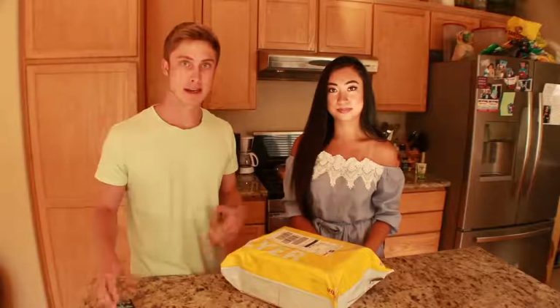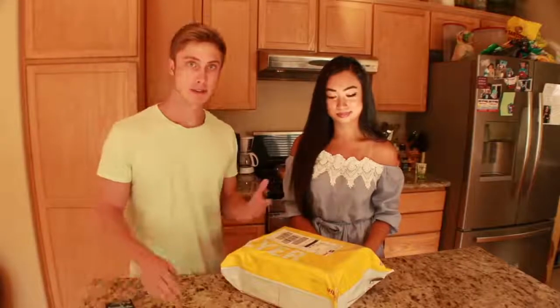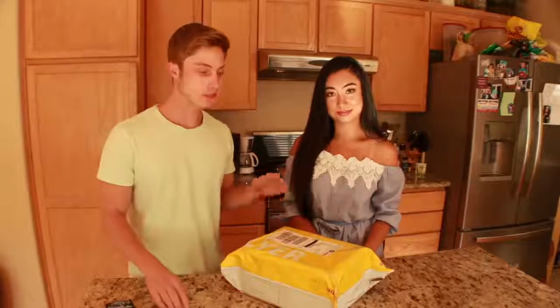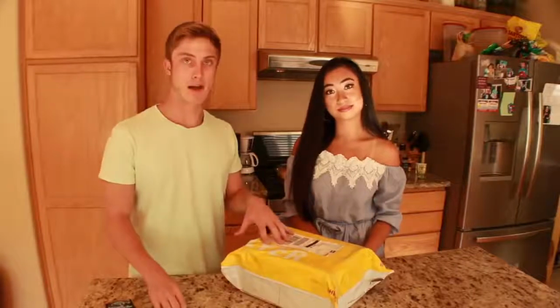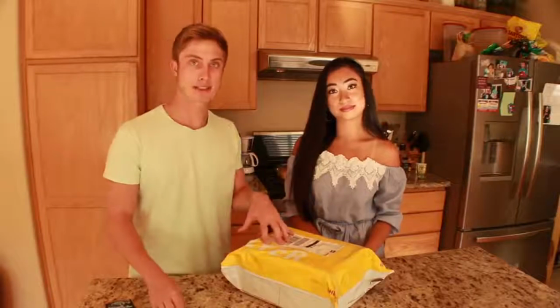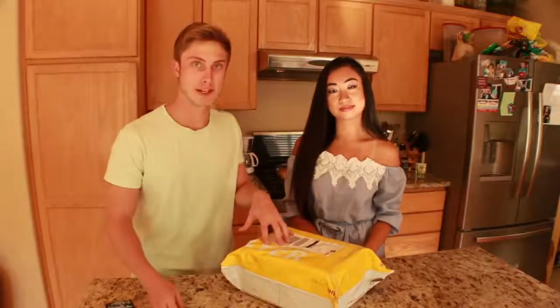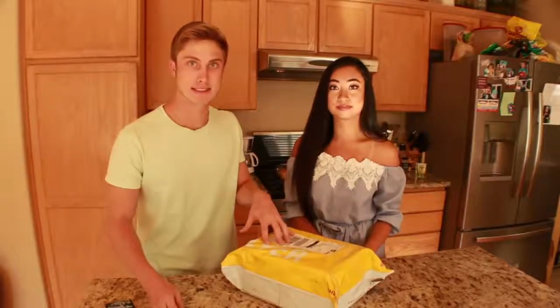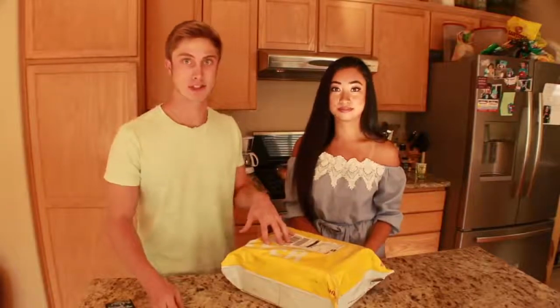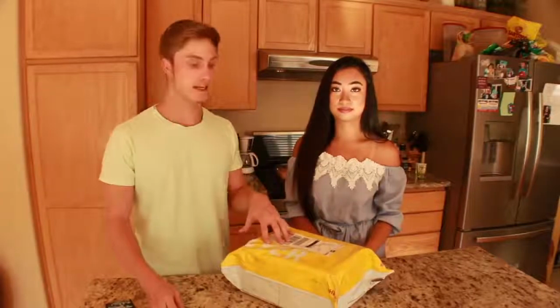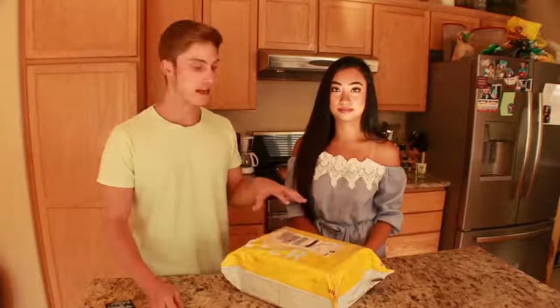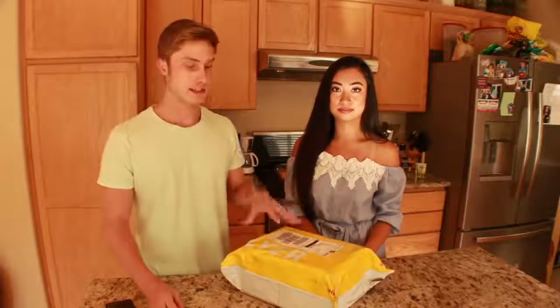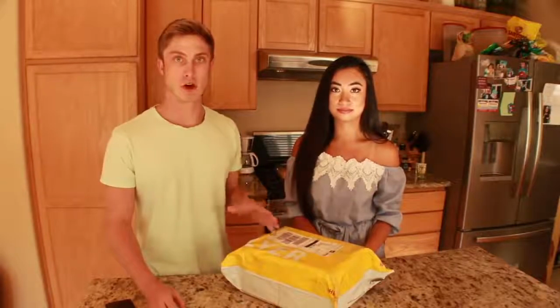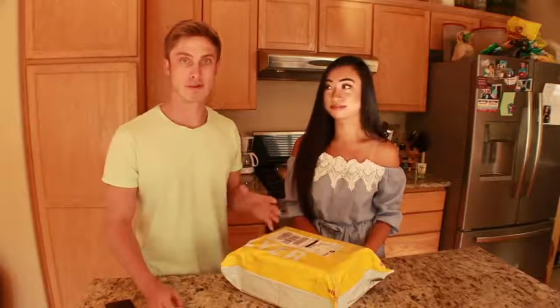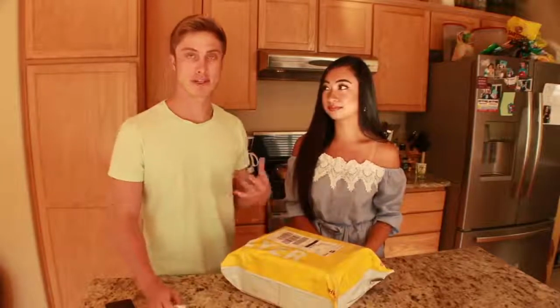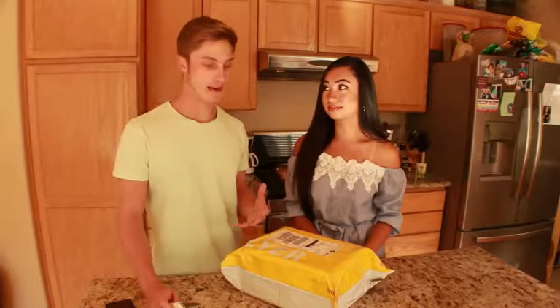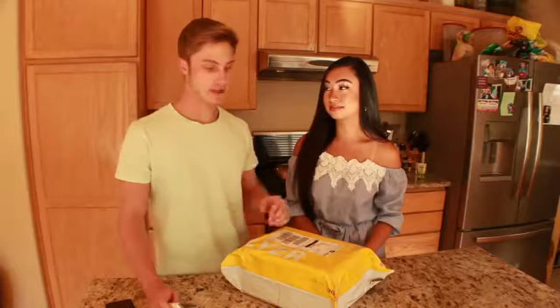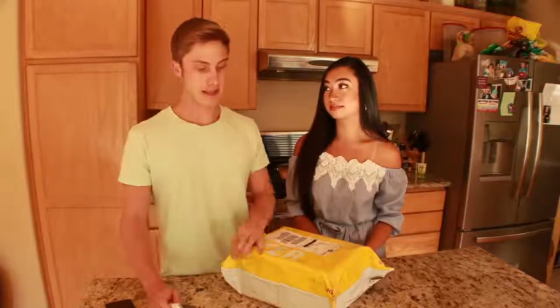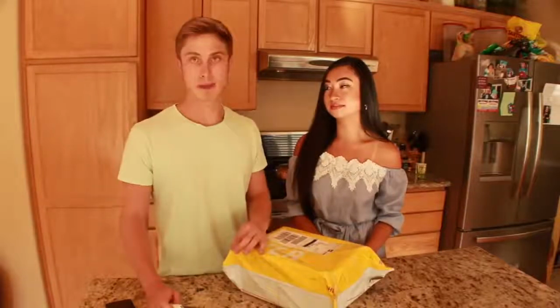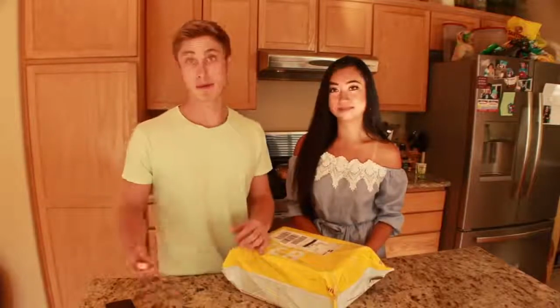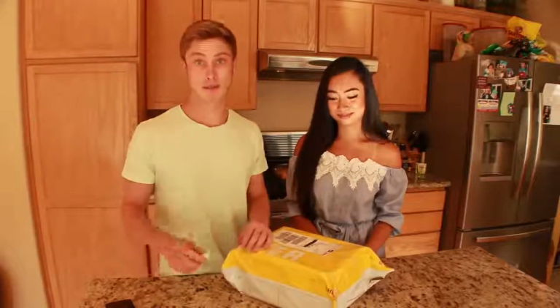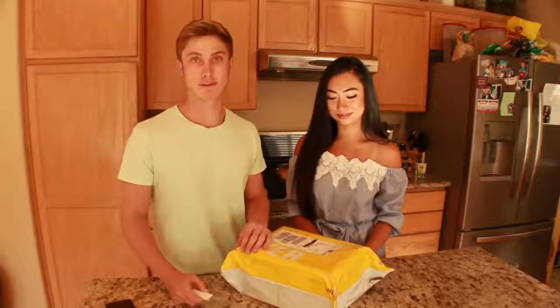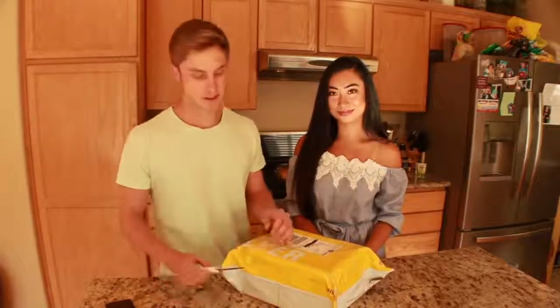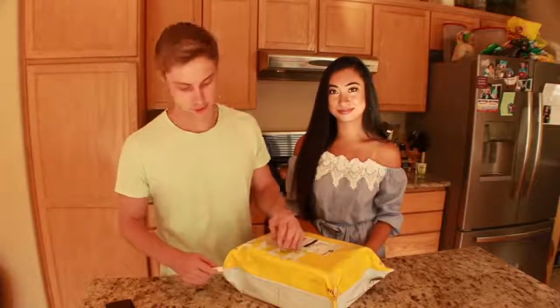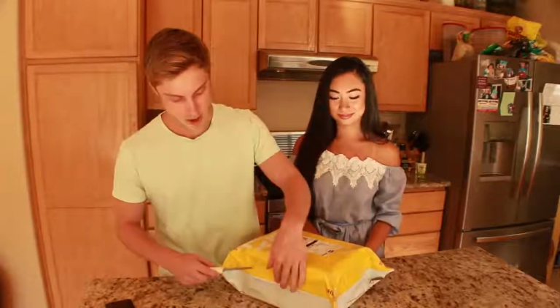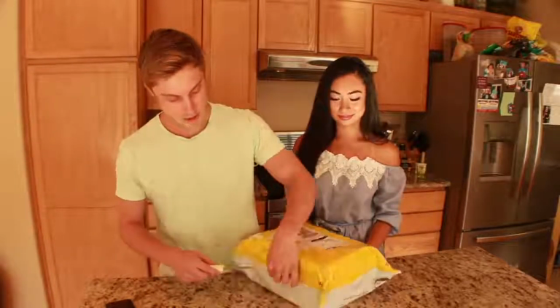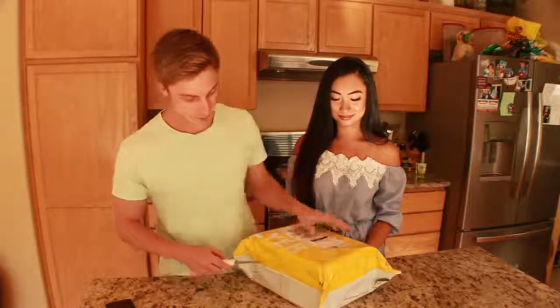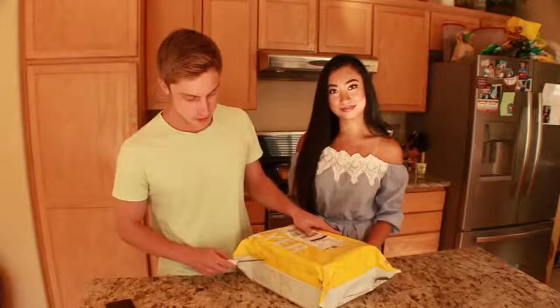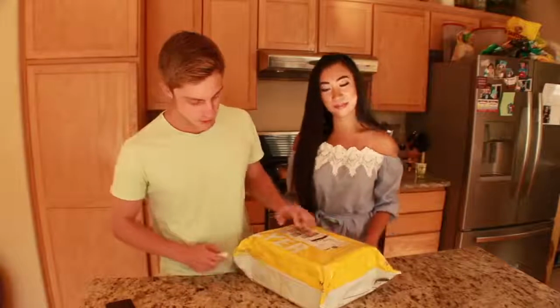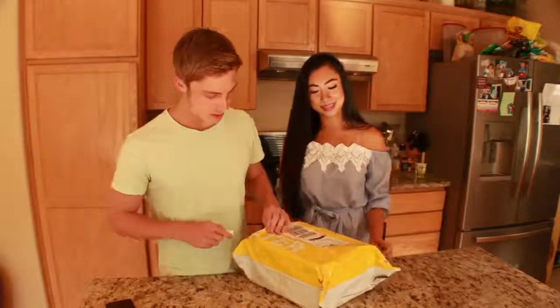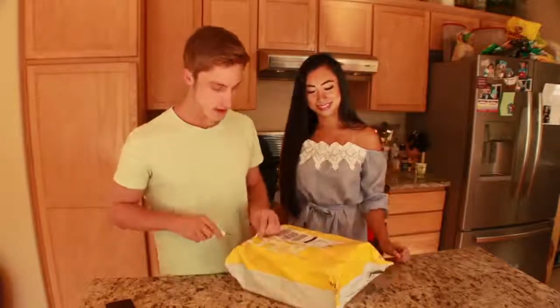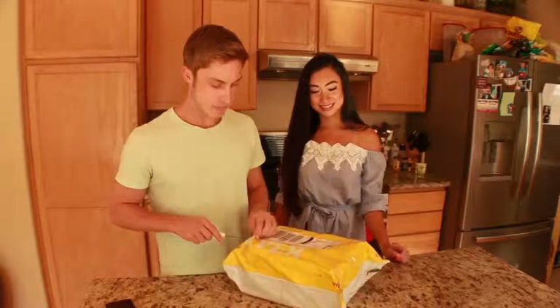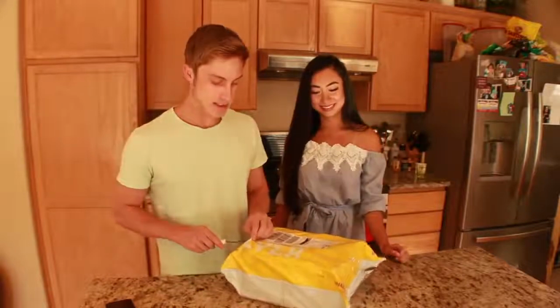We're just gonna do a quick unboxing video on this and I'll show you guys the initial overview of it and give you that information, and then we'll probably make a full review on it soon. So without further ado, let's go ahead and open this.